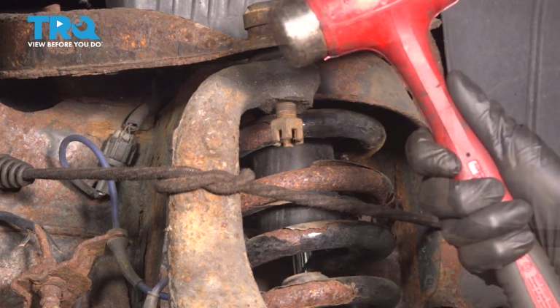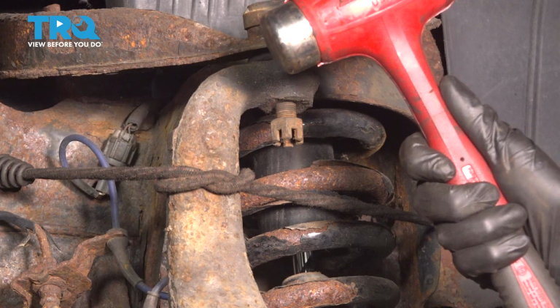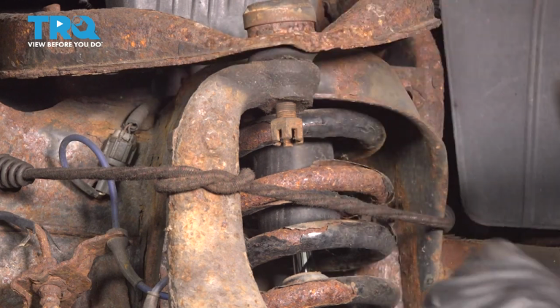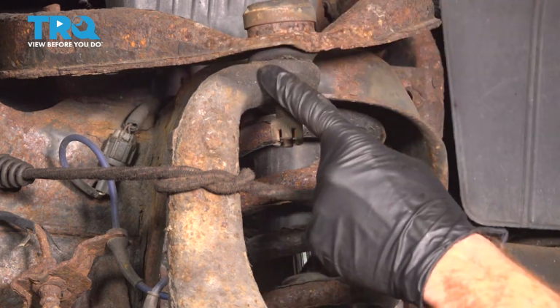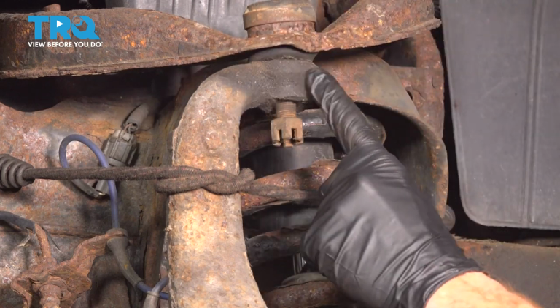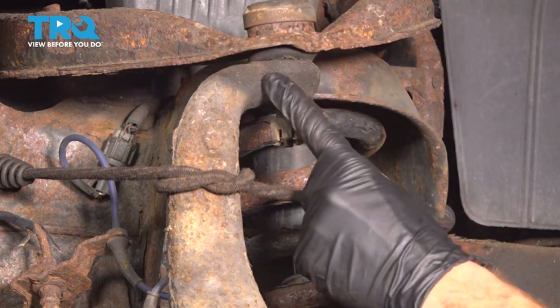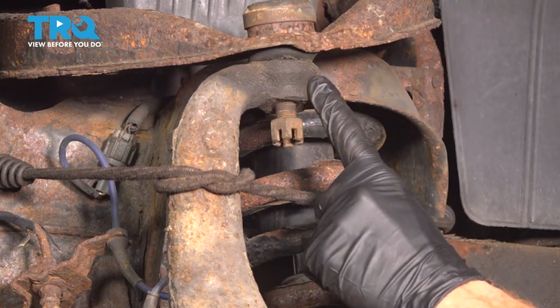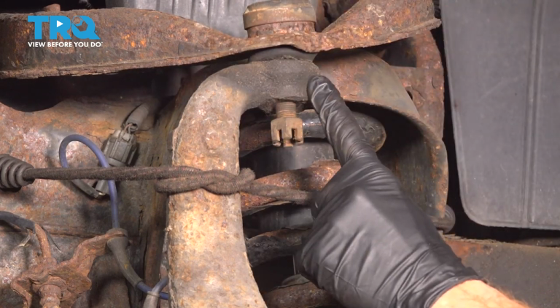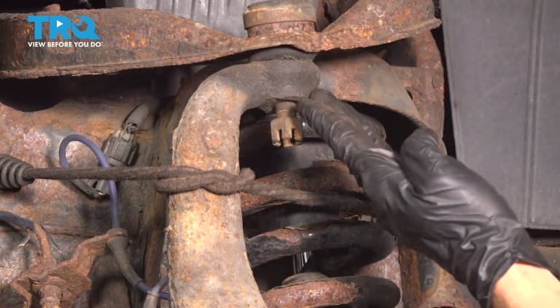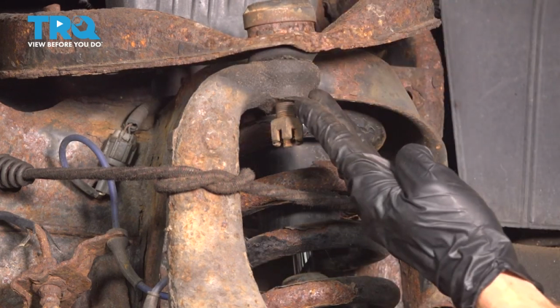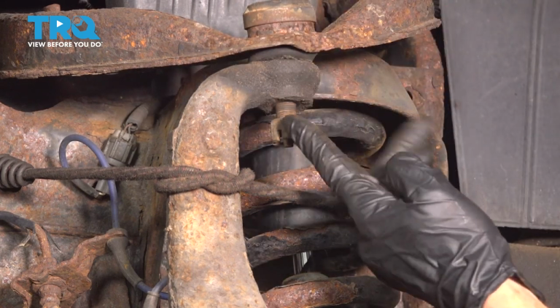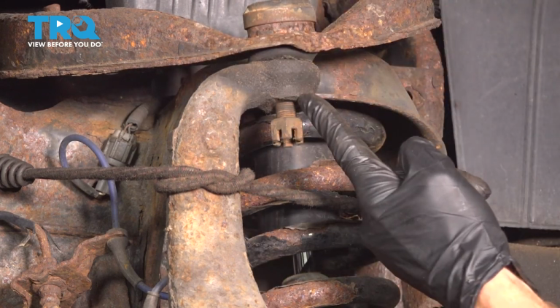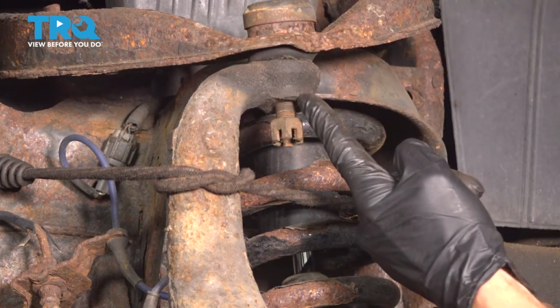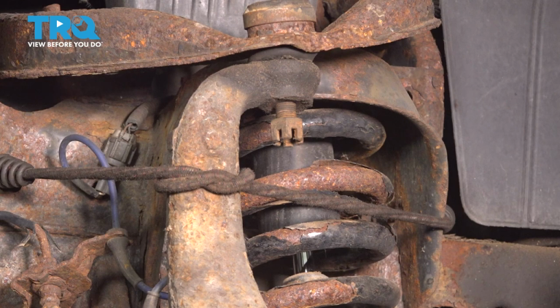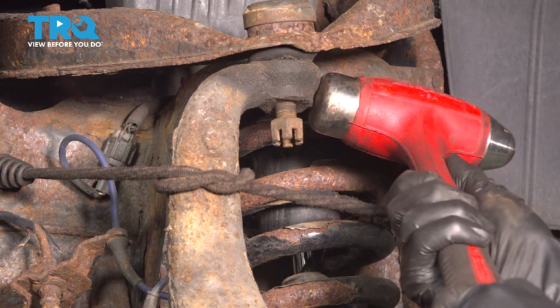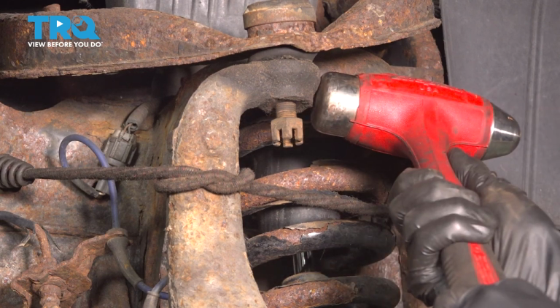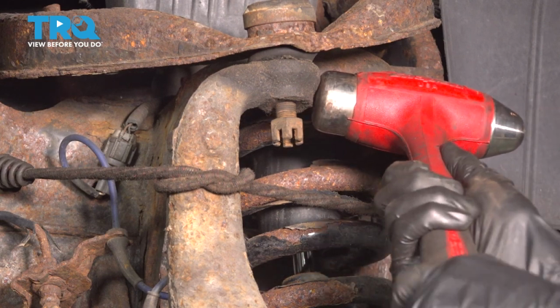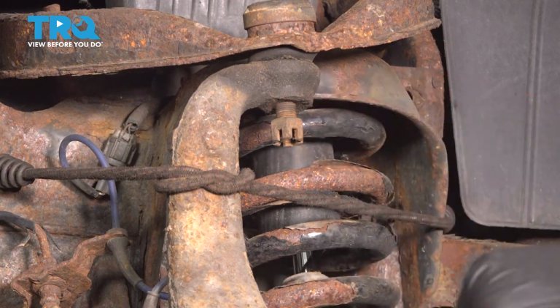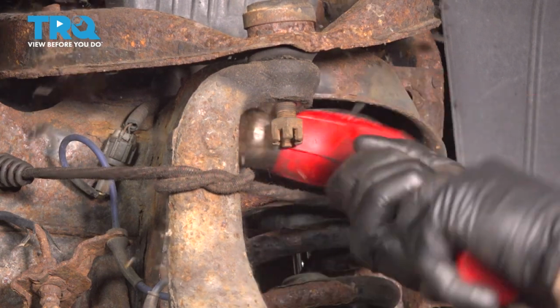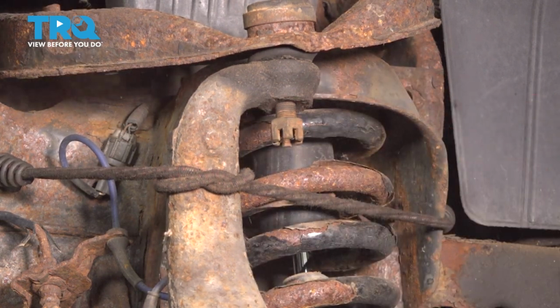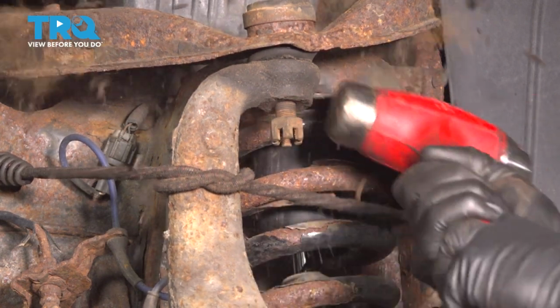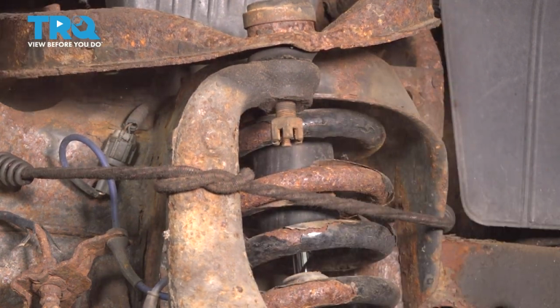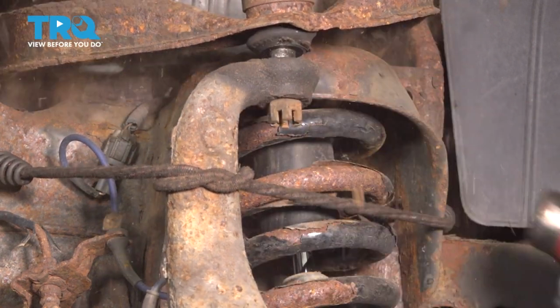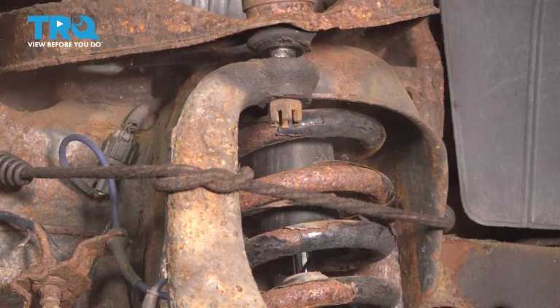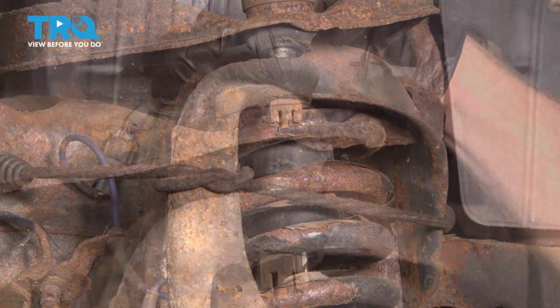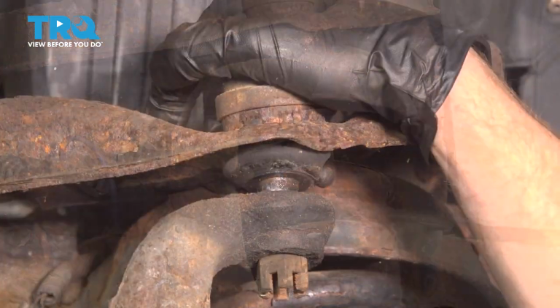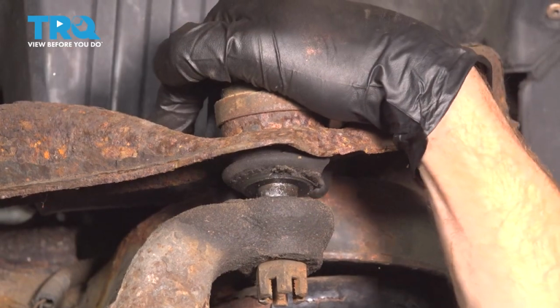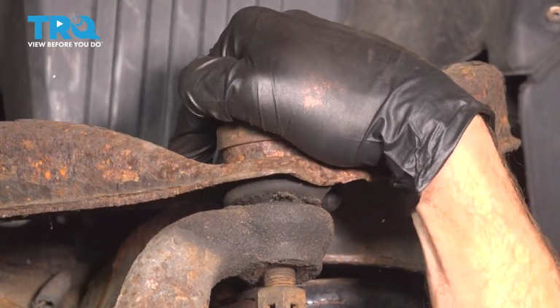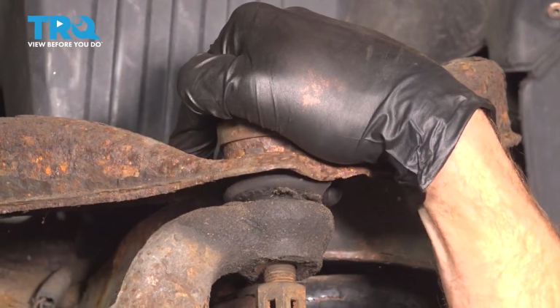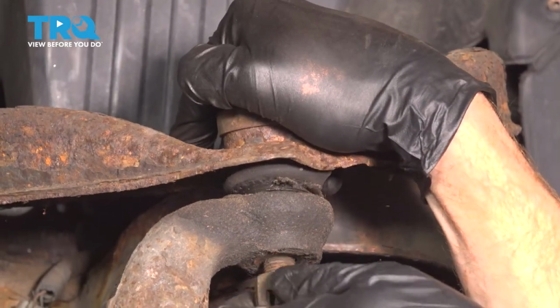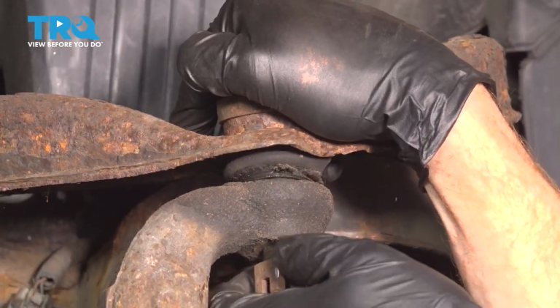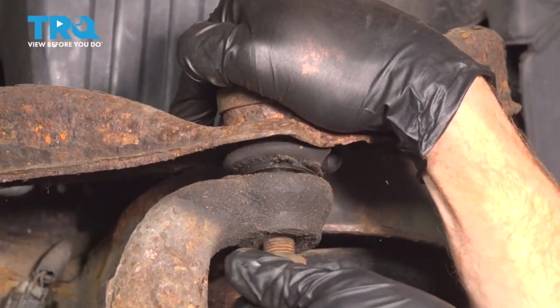Continue on with the hammer. We're going to give the knuckle a couple loving bonks just to try to break the ball joint free from it. Once you have that broken free, pull down on that control arm and fully remove the nut.